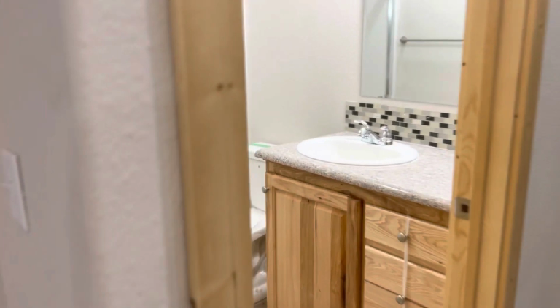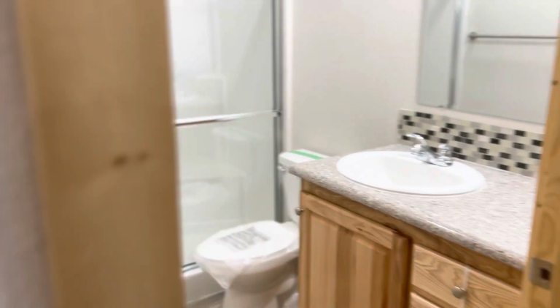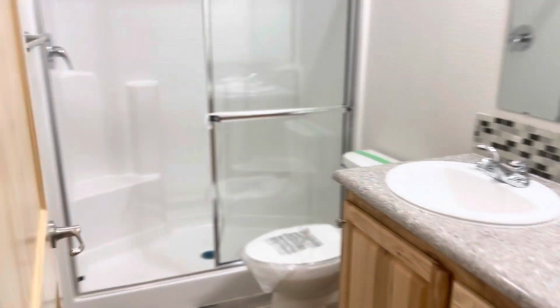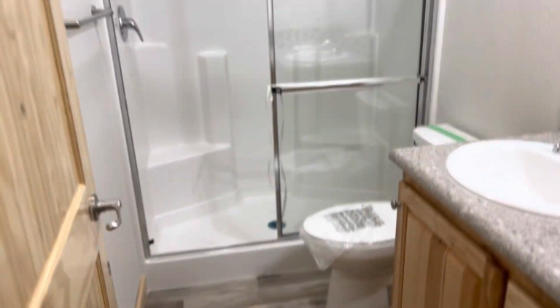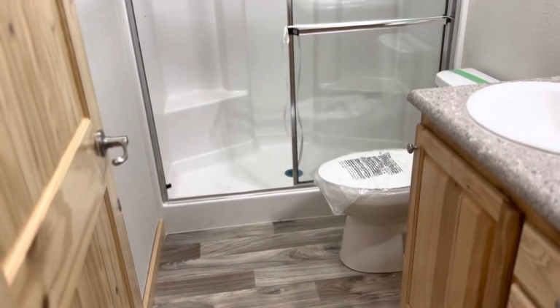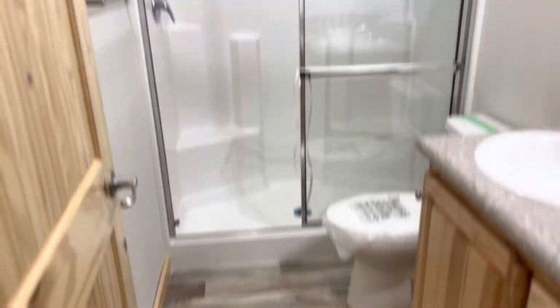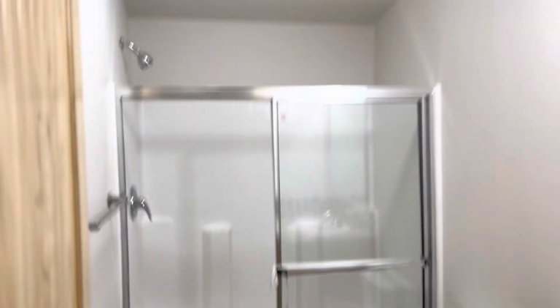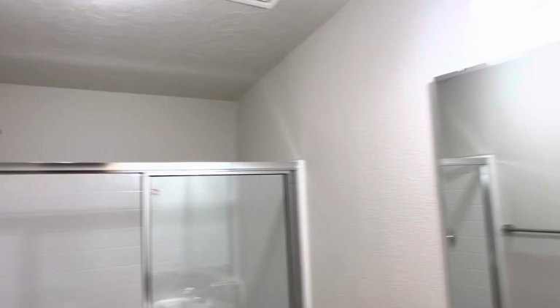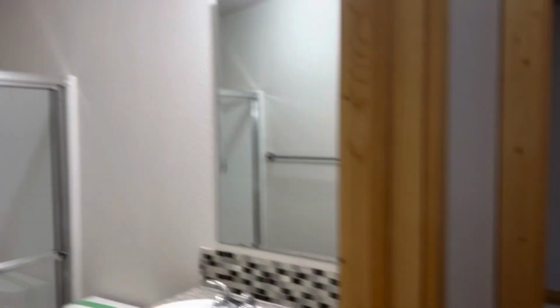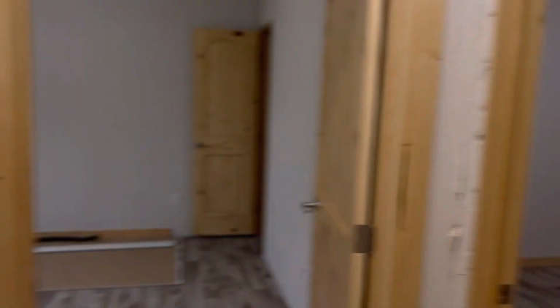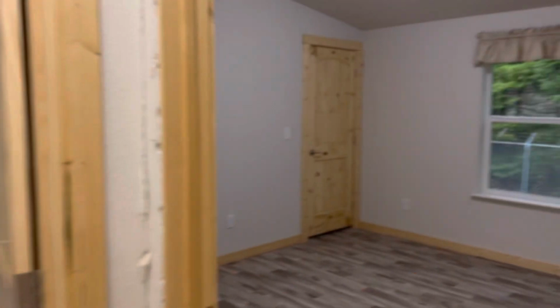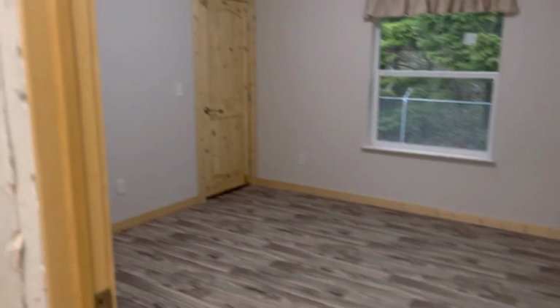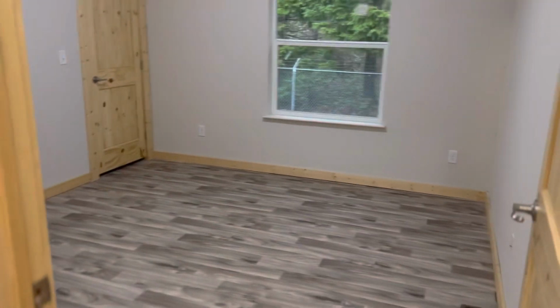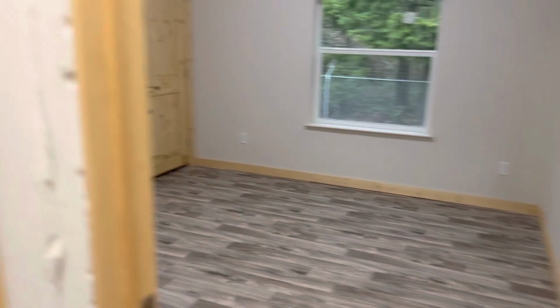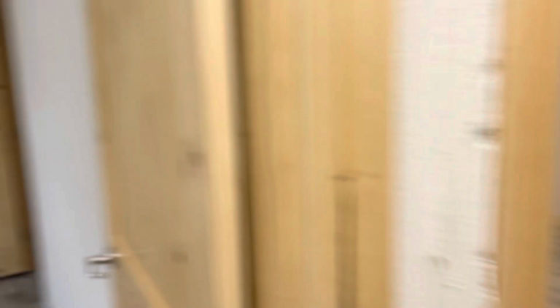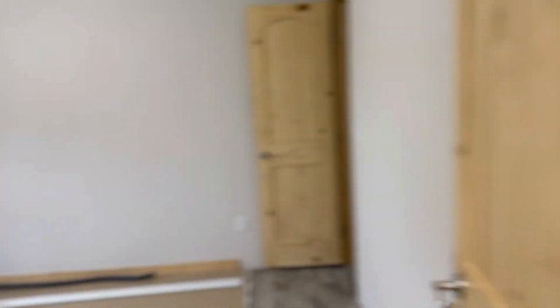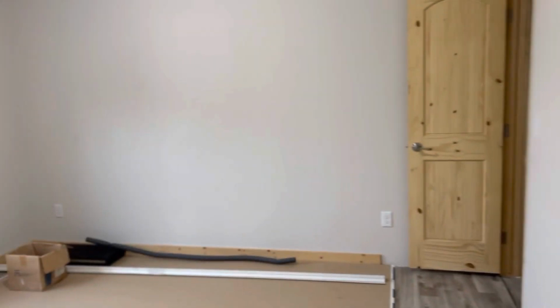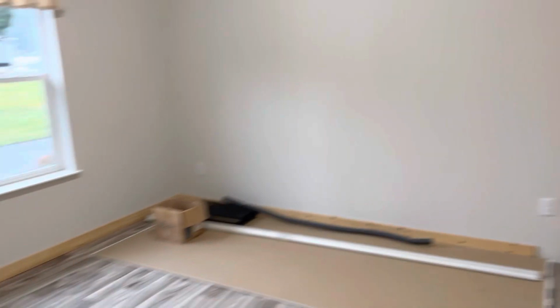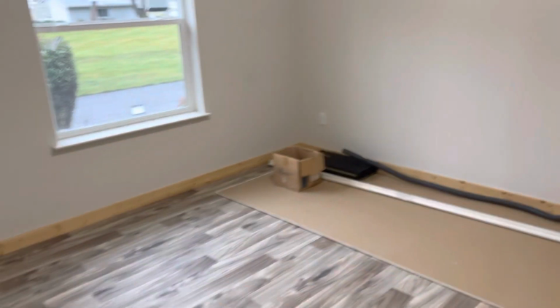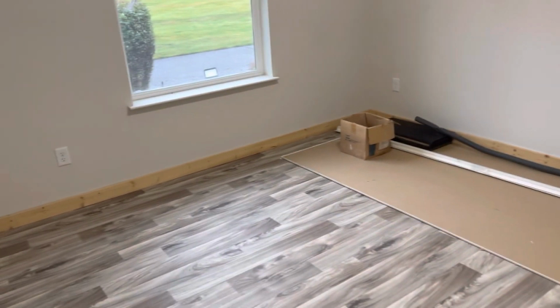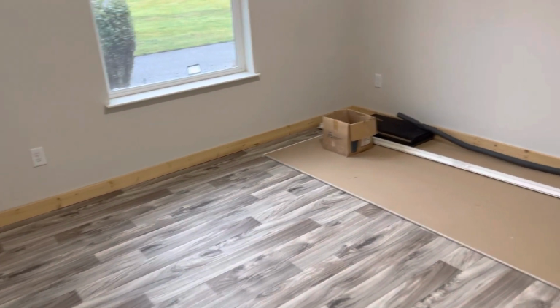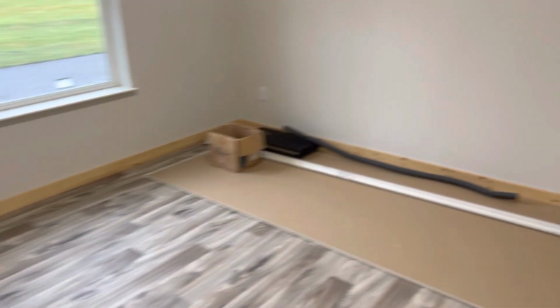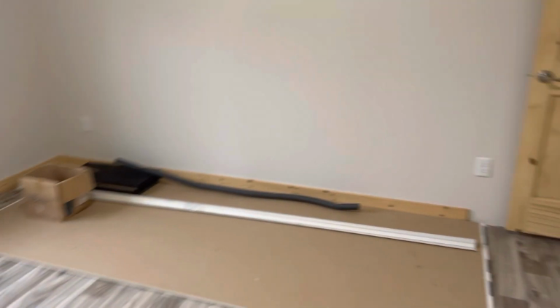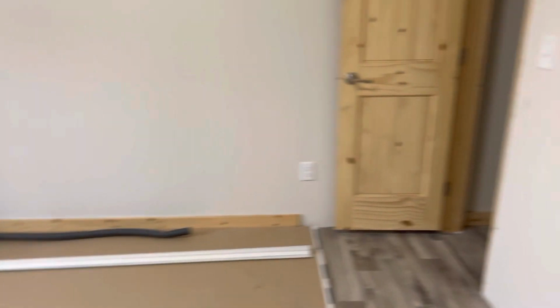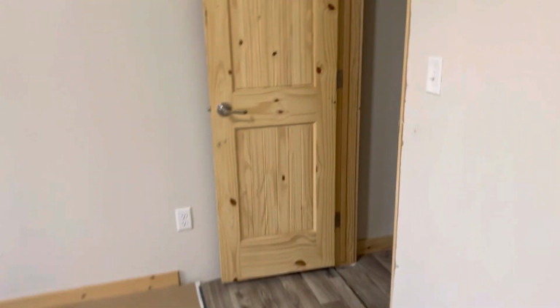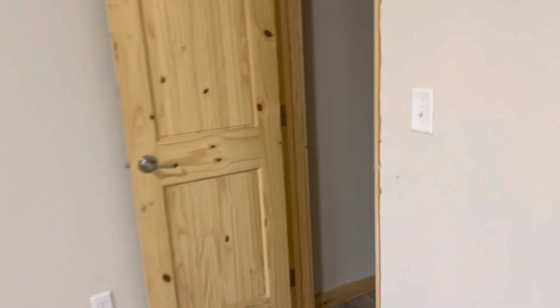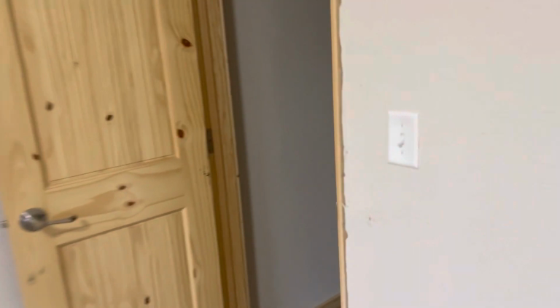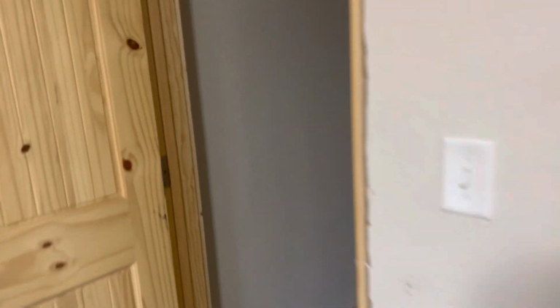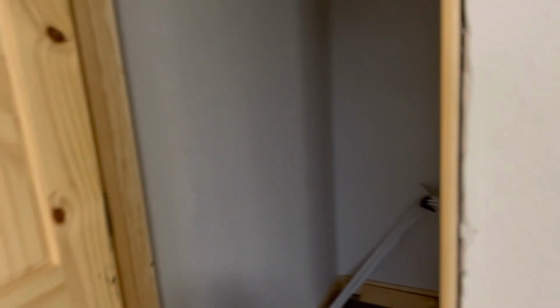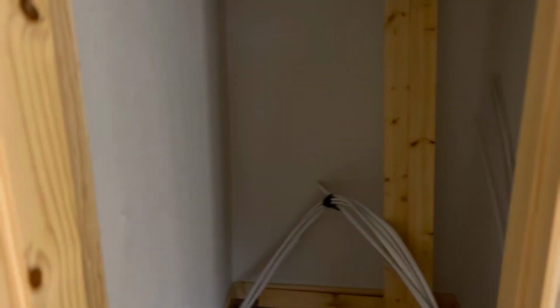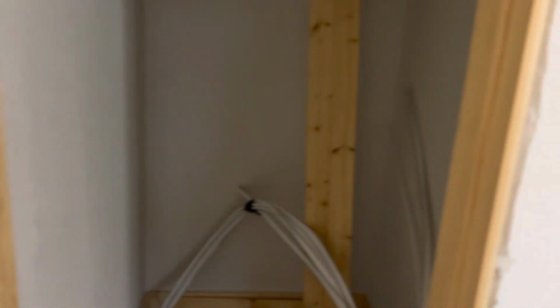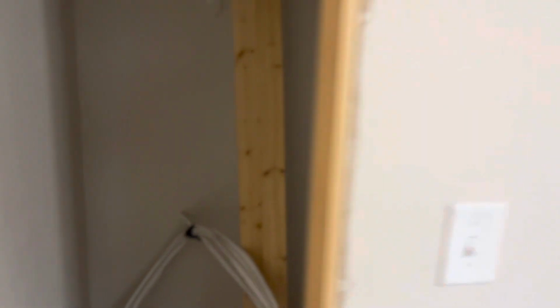Then we have the bathroom, and there's the bedroom for the kid, Brian, and then there's Rosemary's bedroom, and each one of these has a closet.